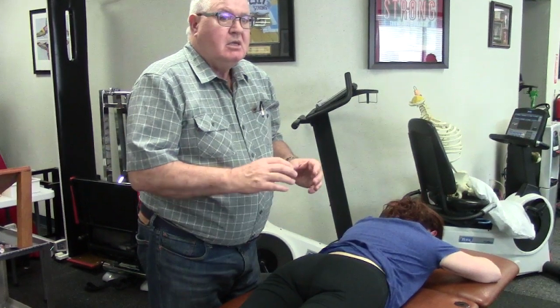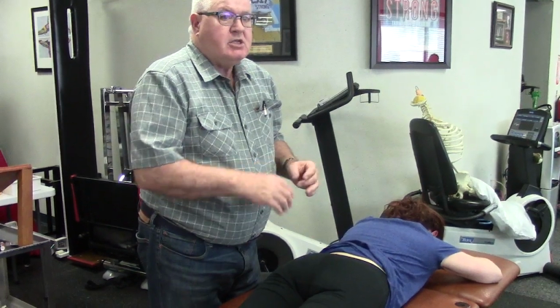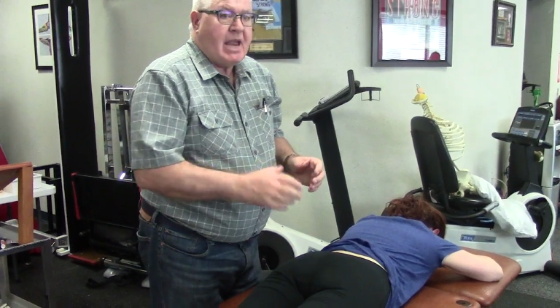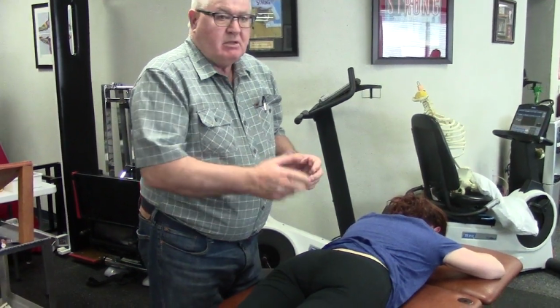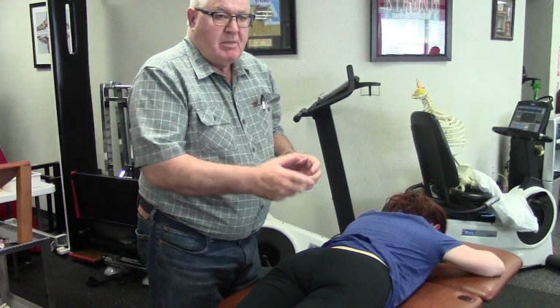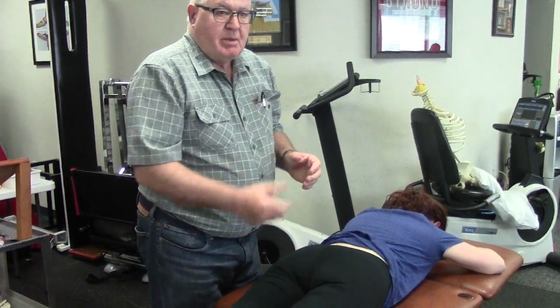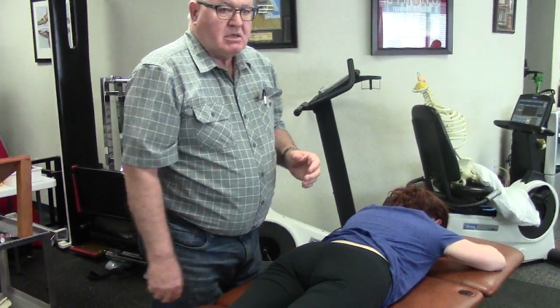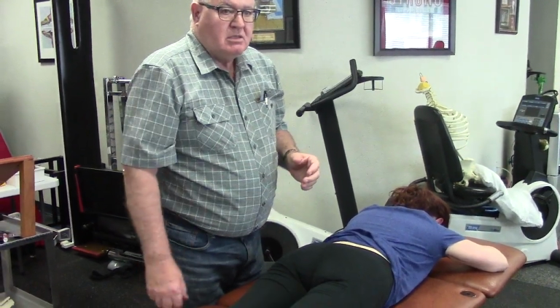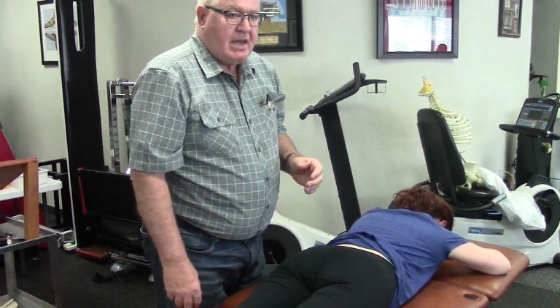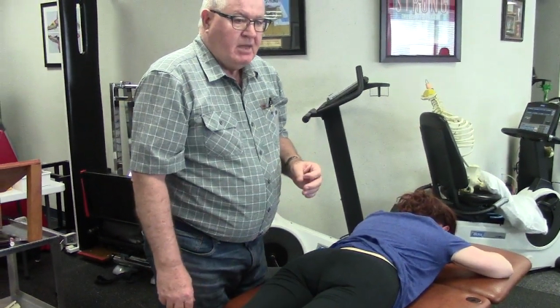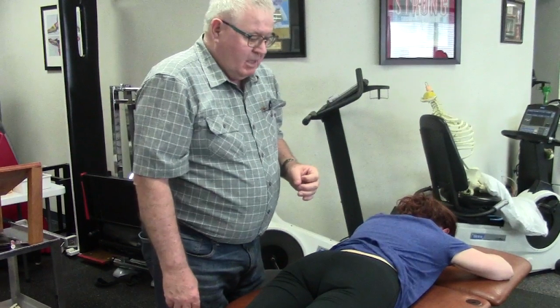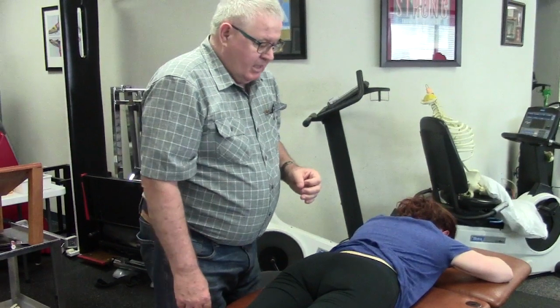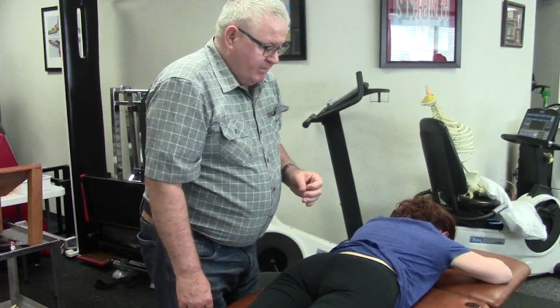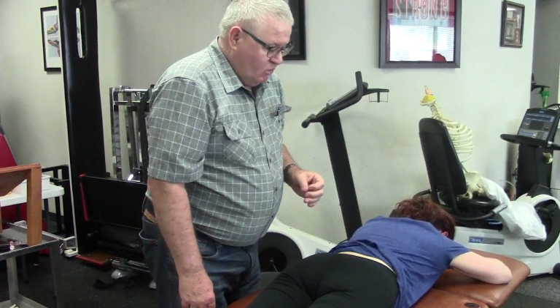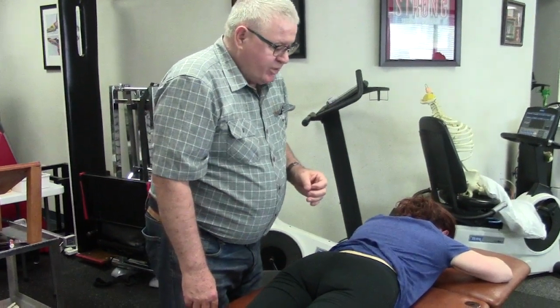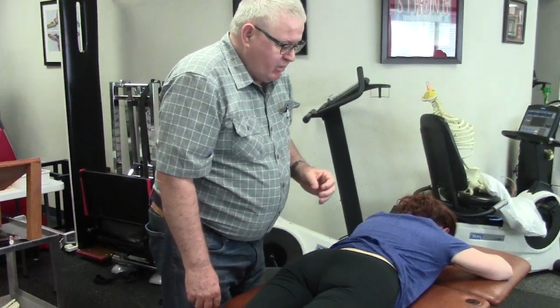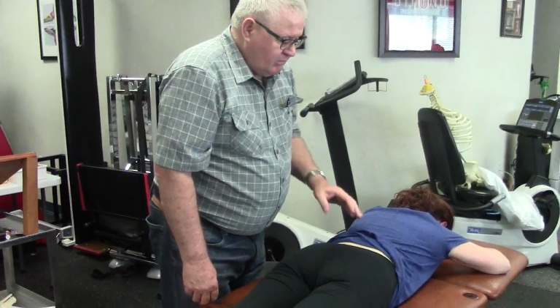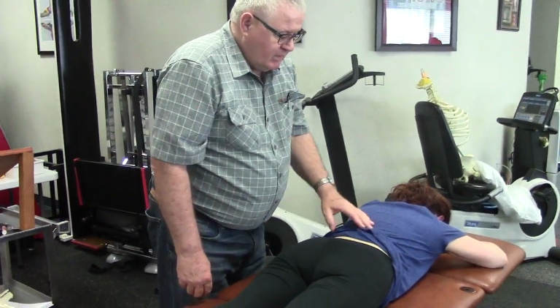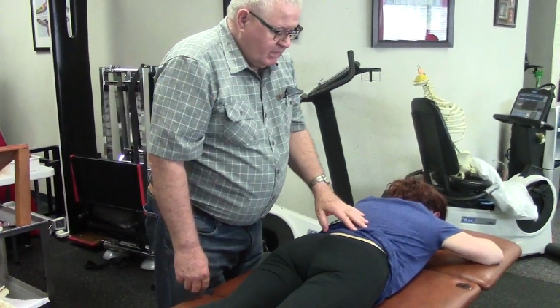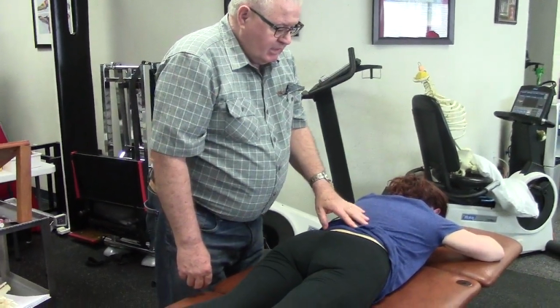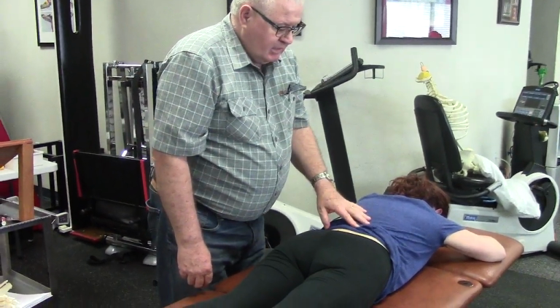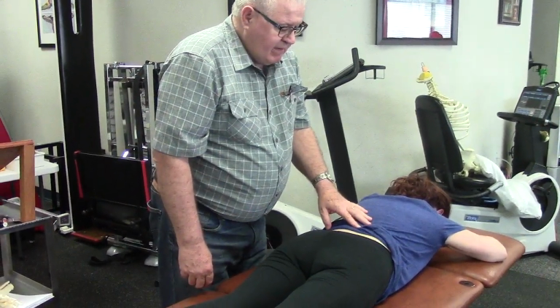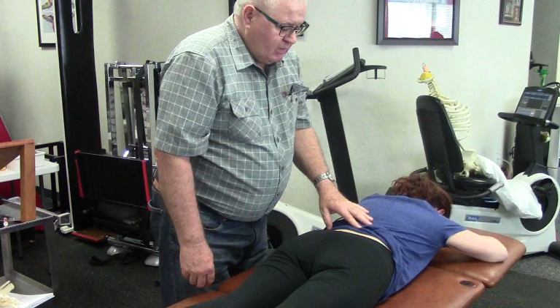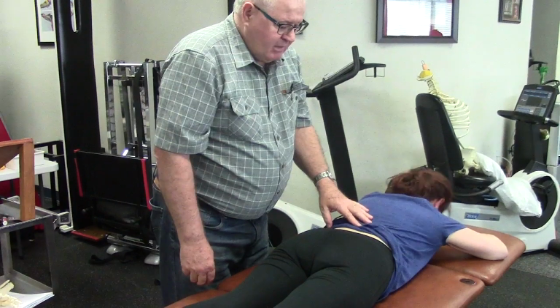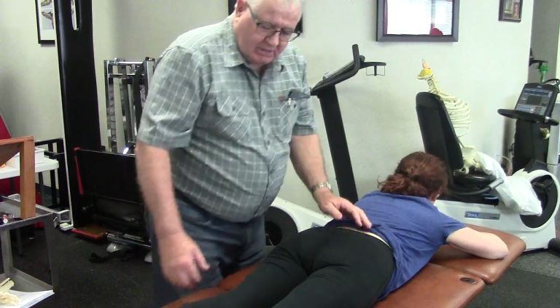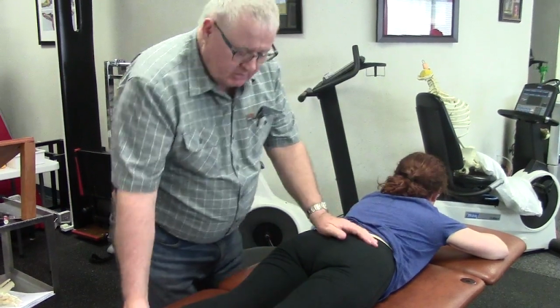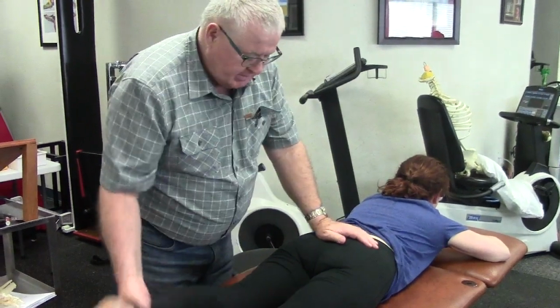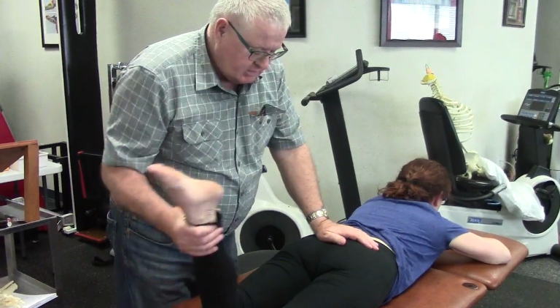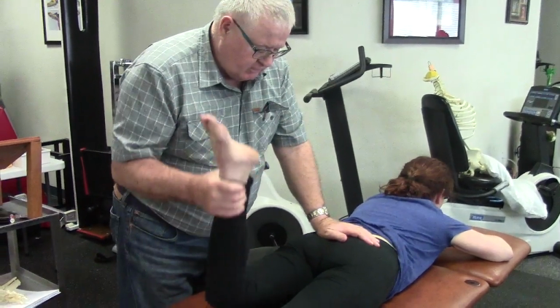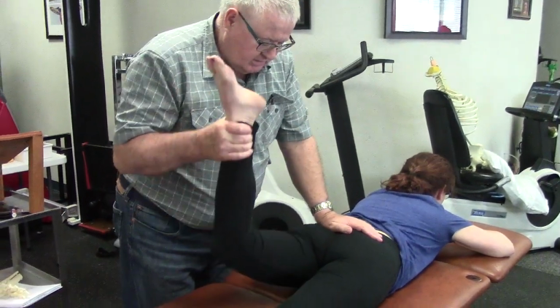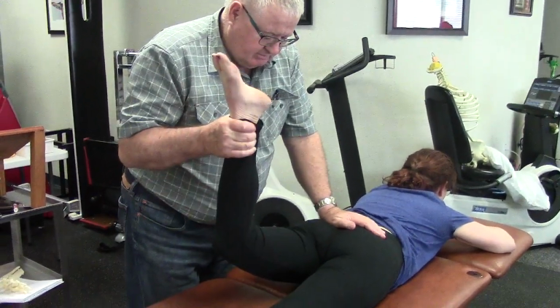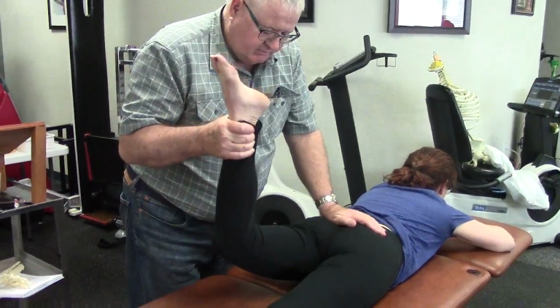When she's on her back, the mobility will be blocked. We're going to treat her. Let's look at hip extension first — that's full. Let's have you lie on your back.